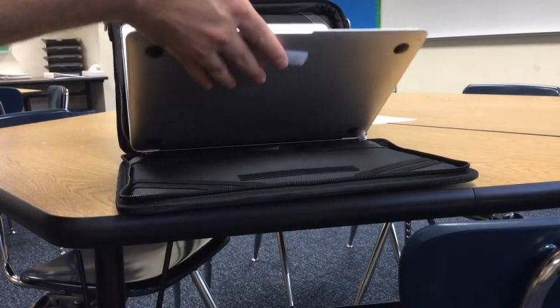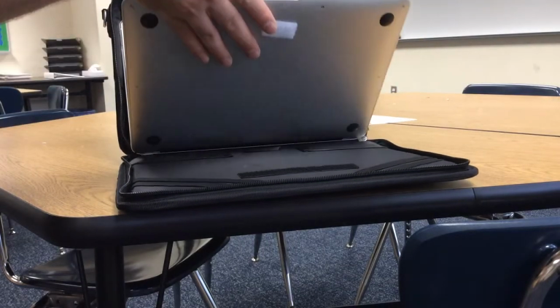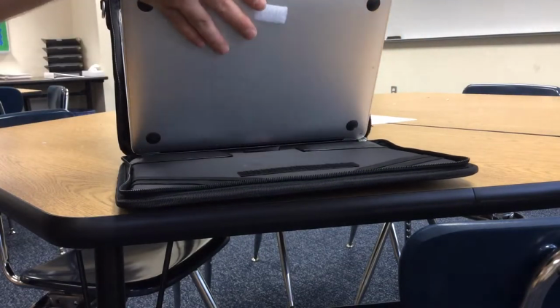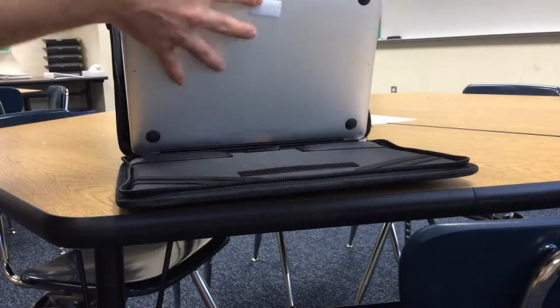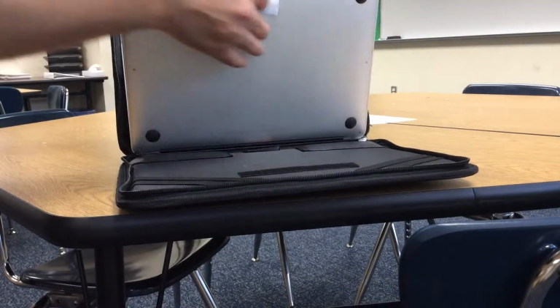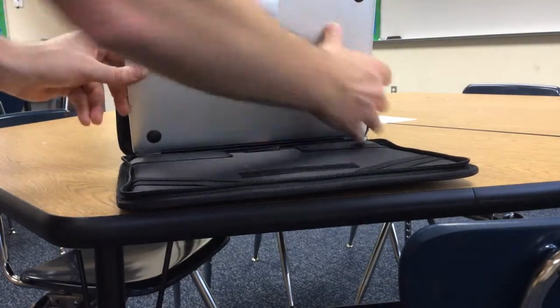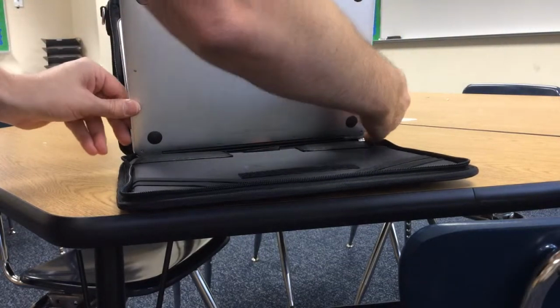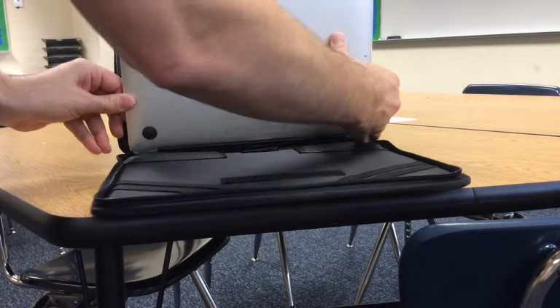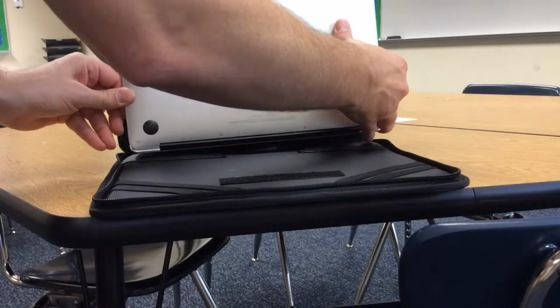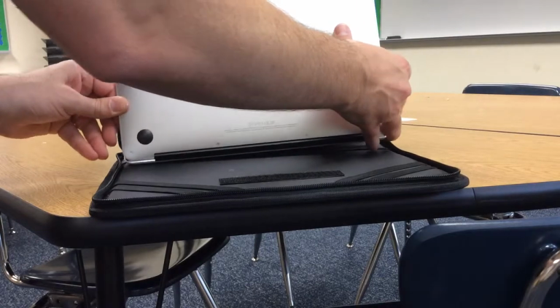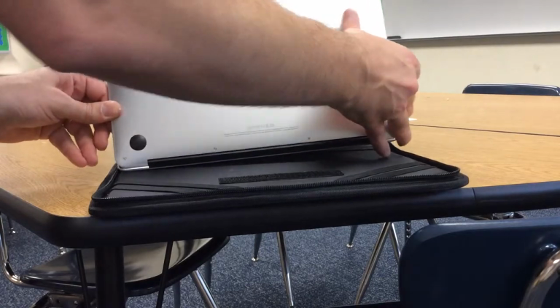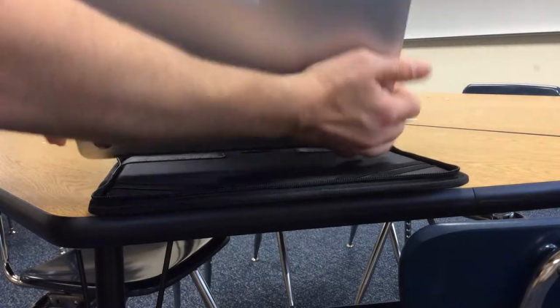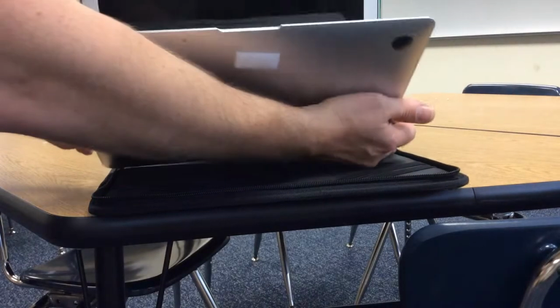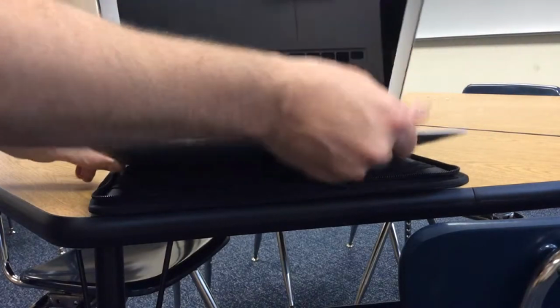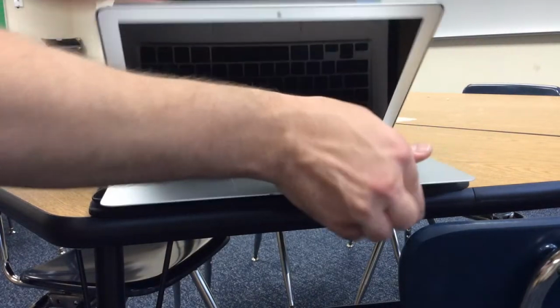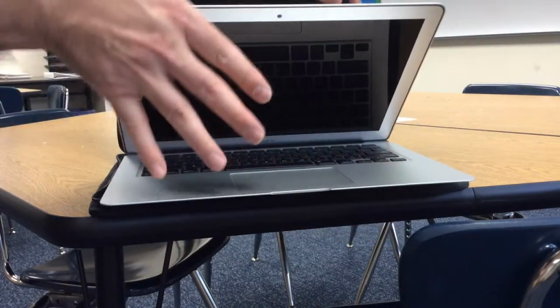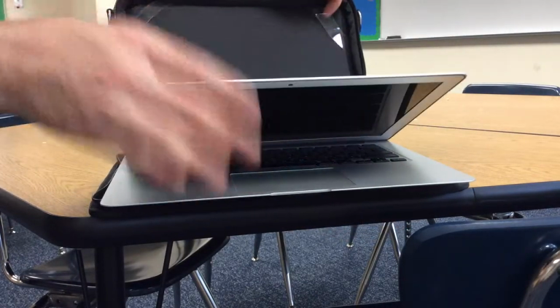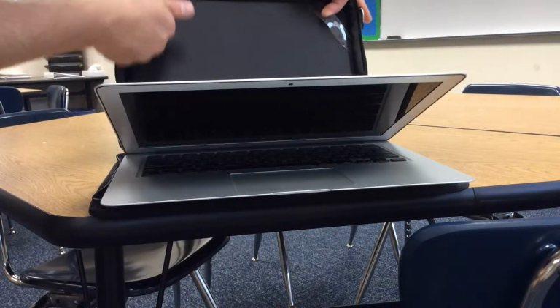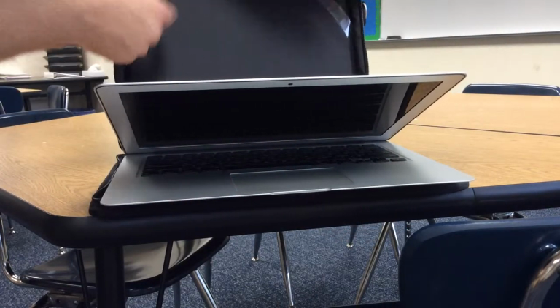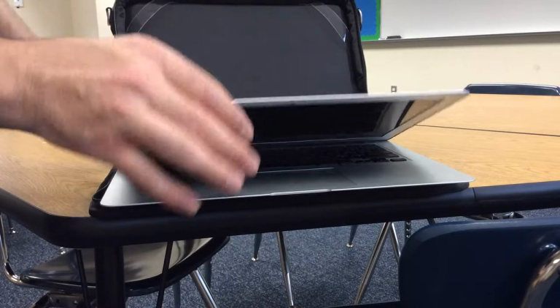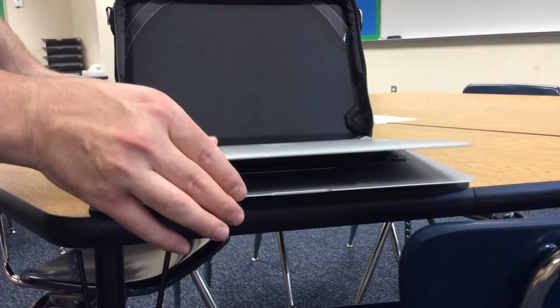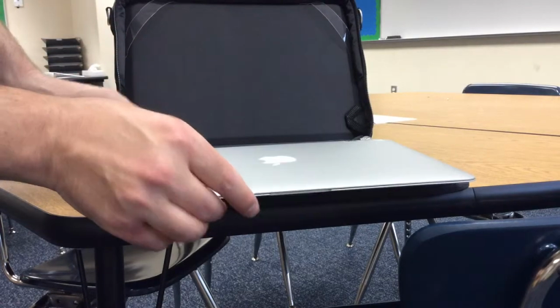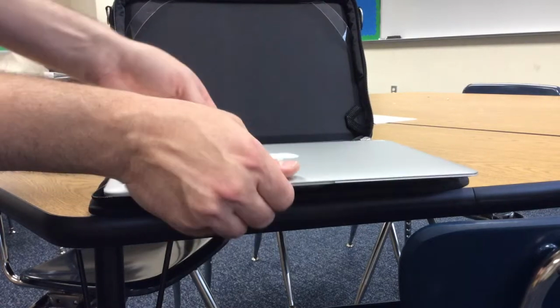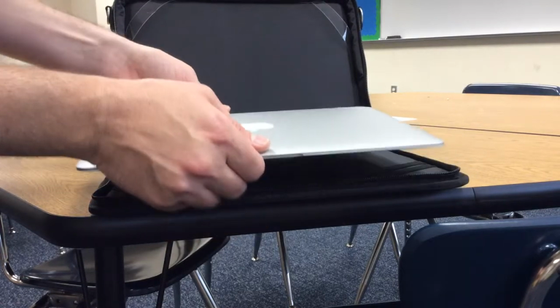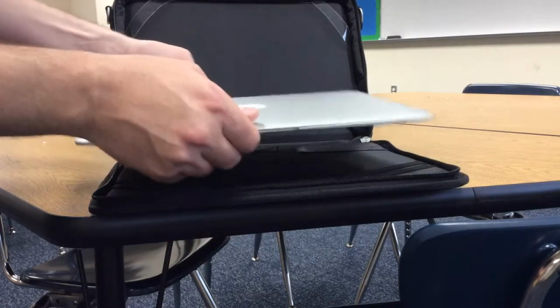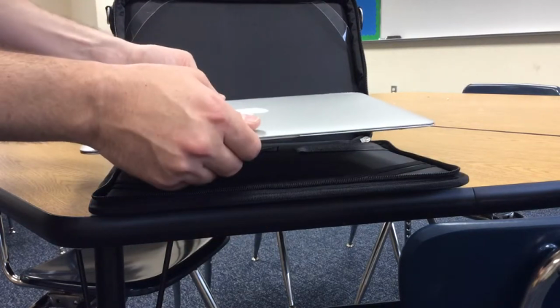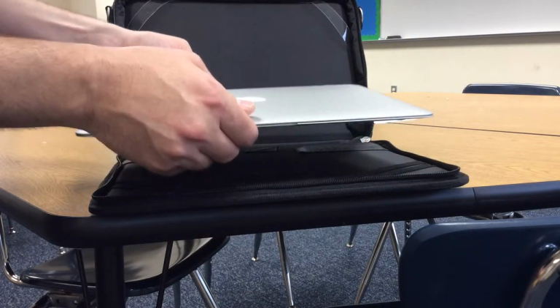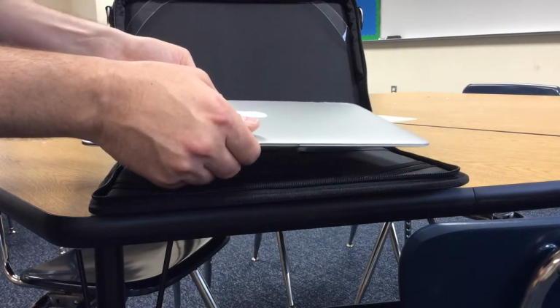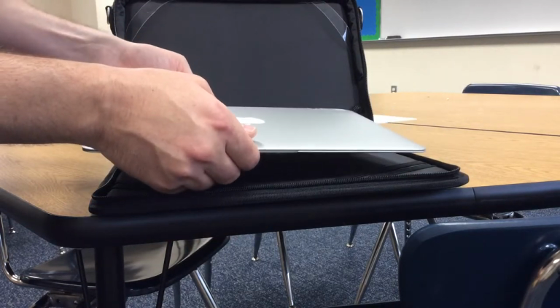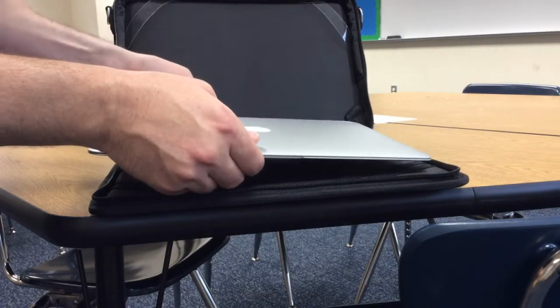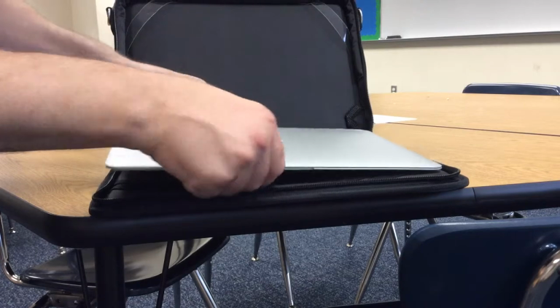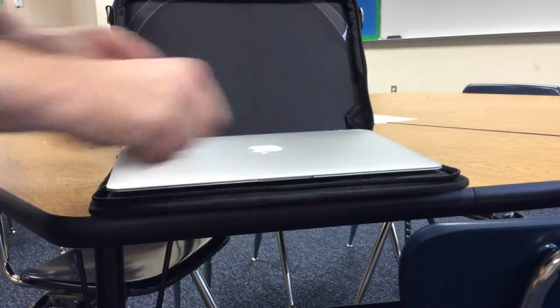Then gently lift the laptop up and pull it out and under. The reason you're pulling it out and under is because these two straps are going to secure it. Then simply take your laptop over and insert it into the charging station.